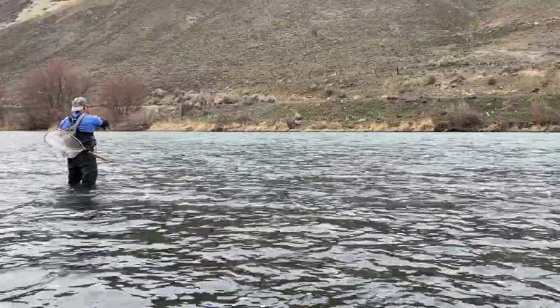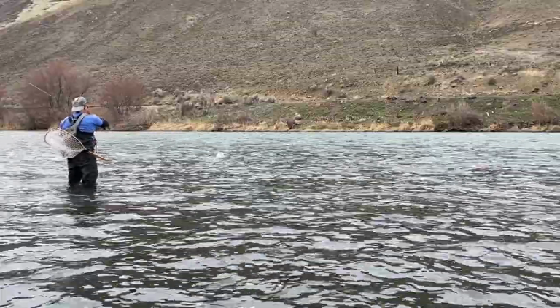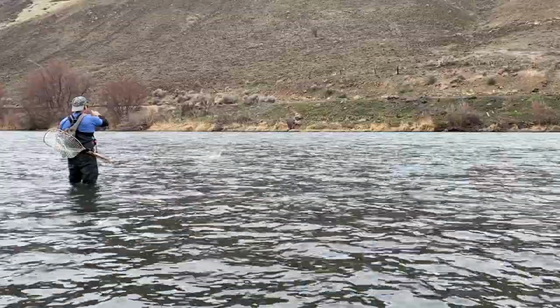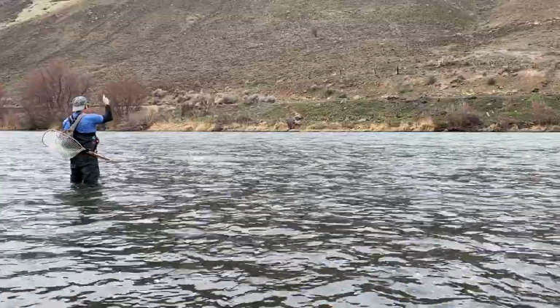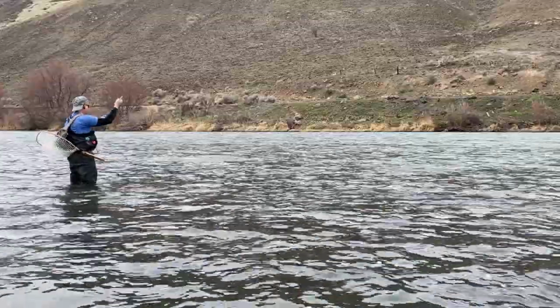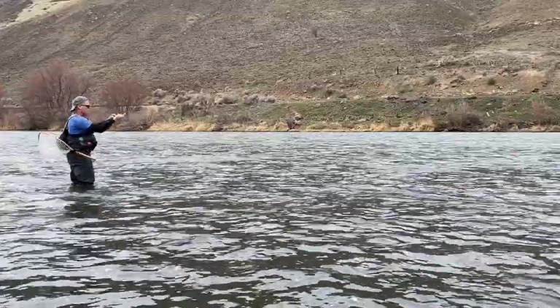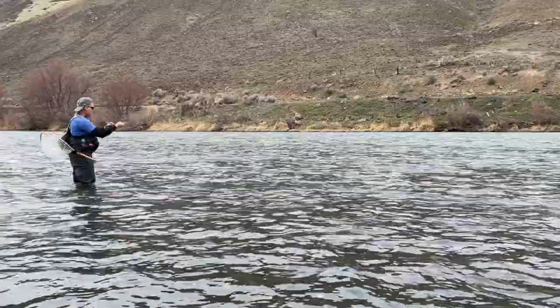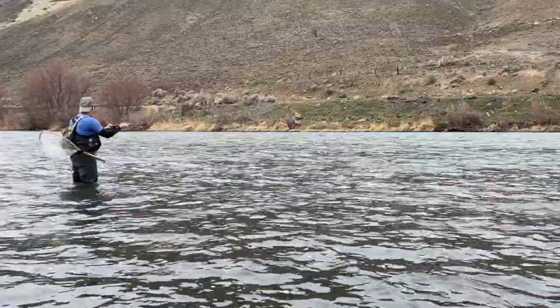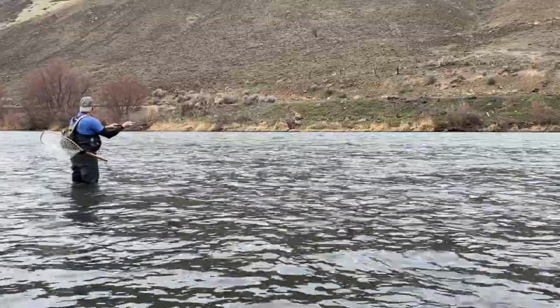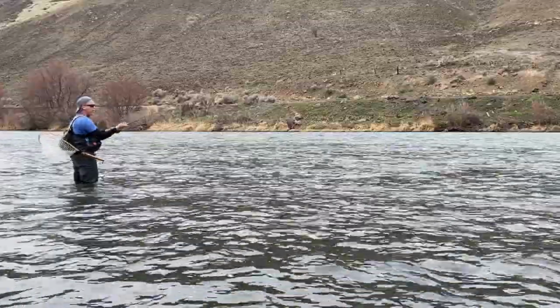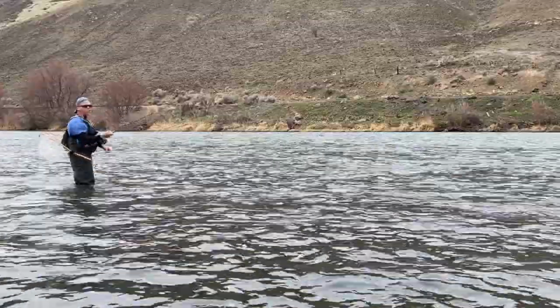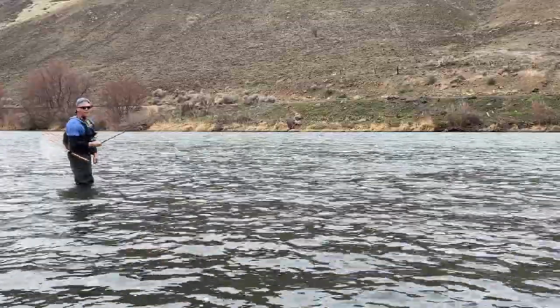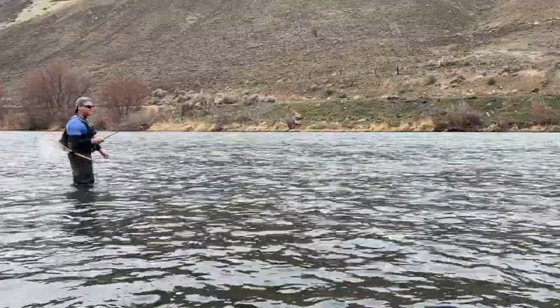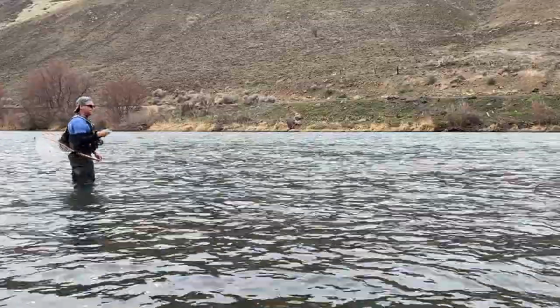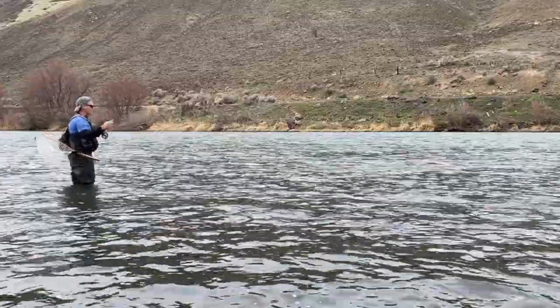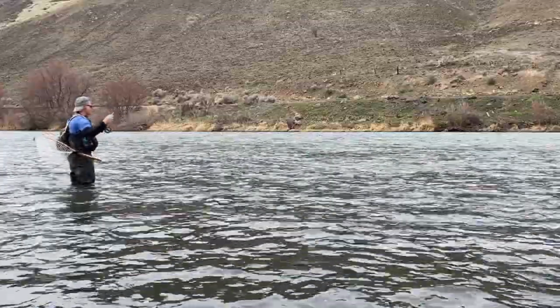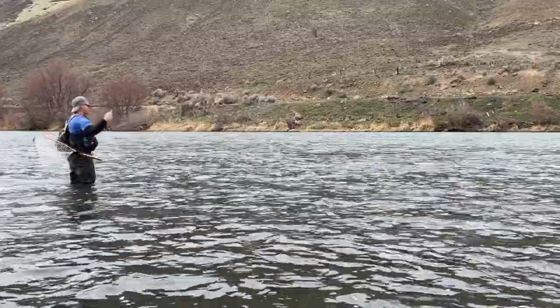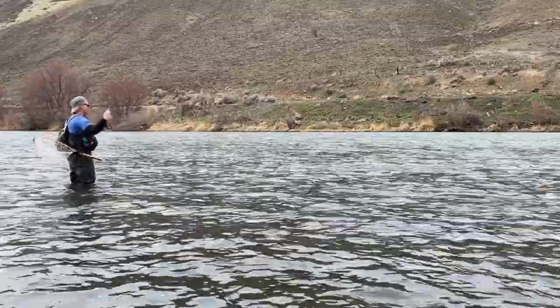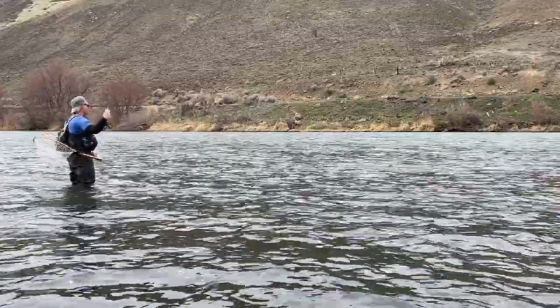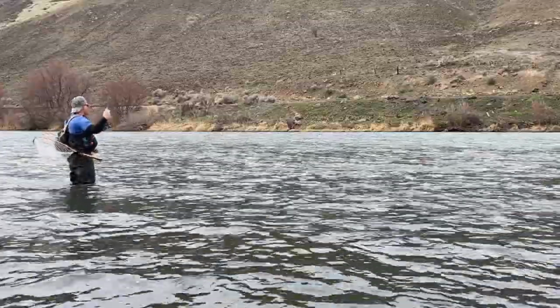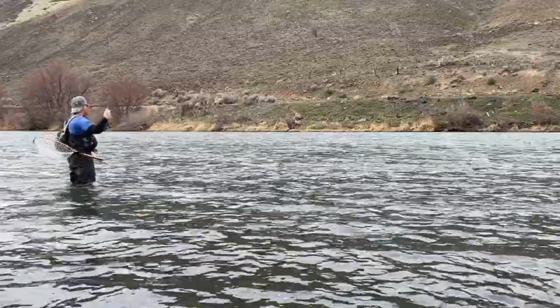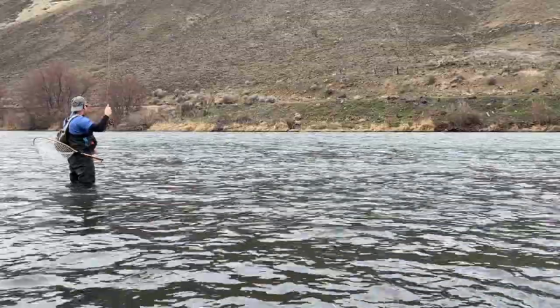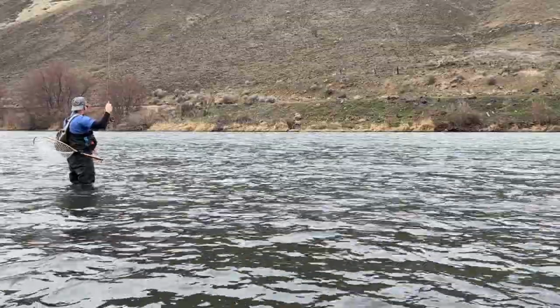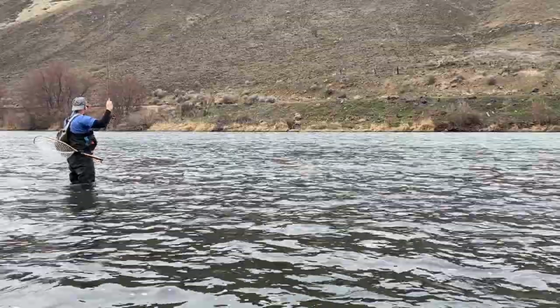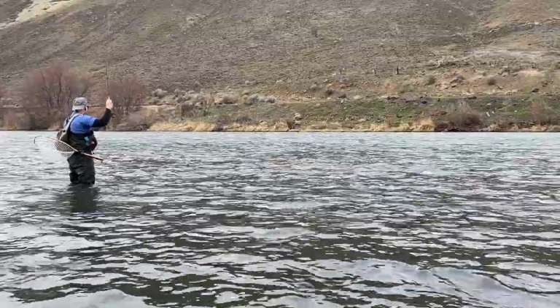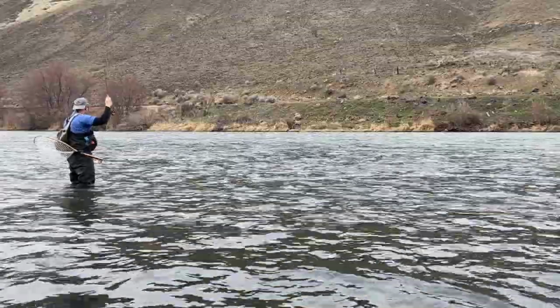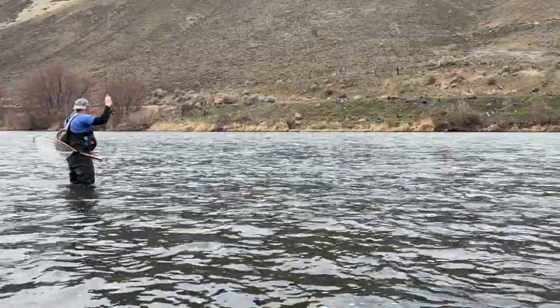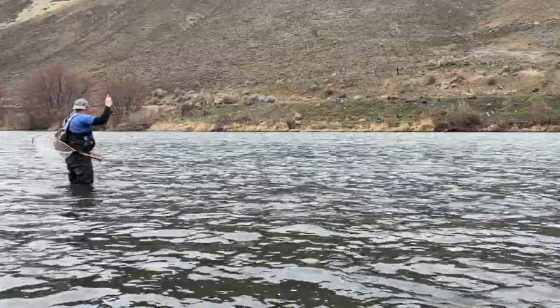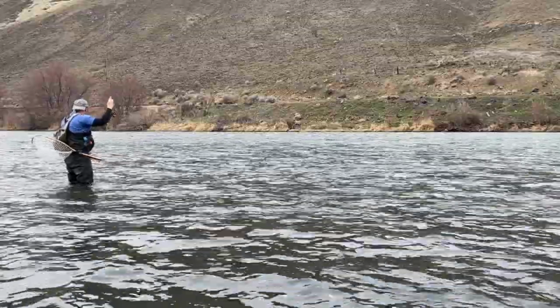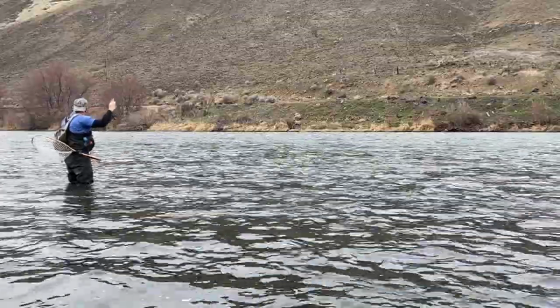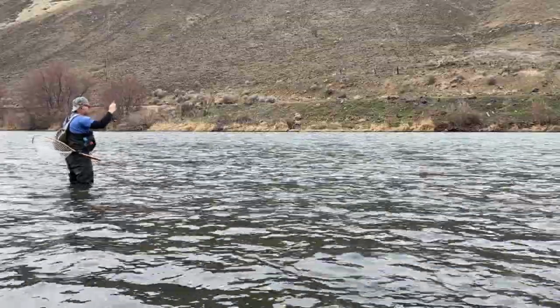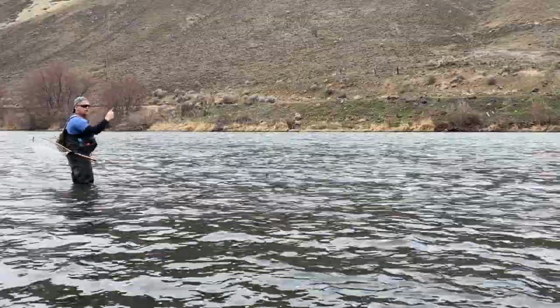Fish on! And I lost it. That was pretty.